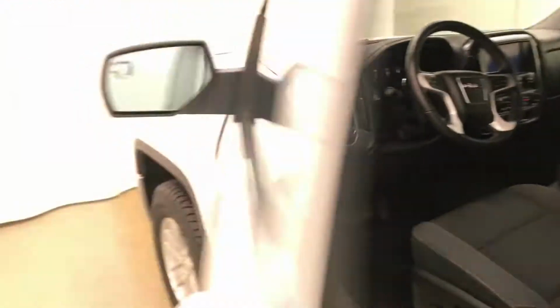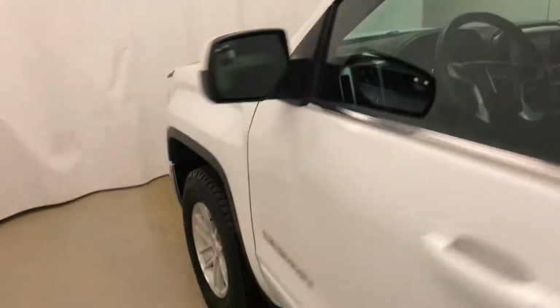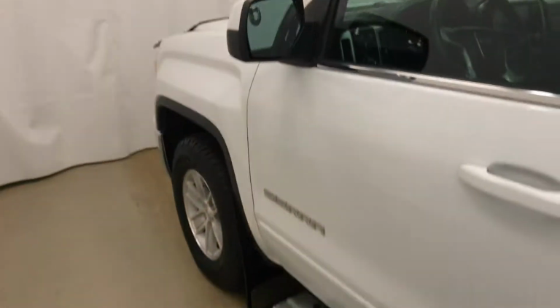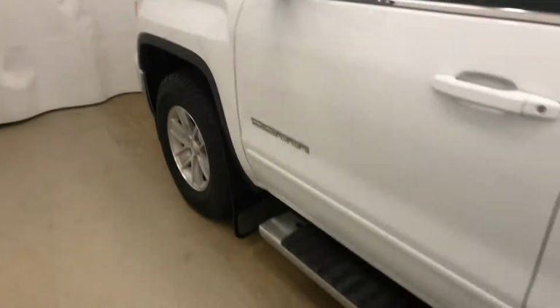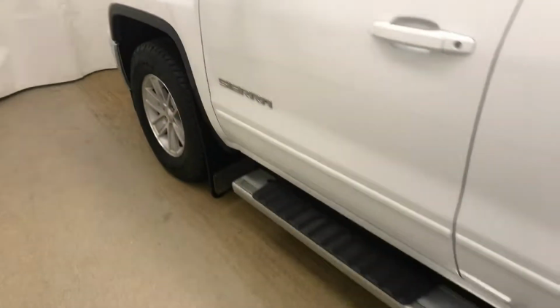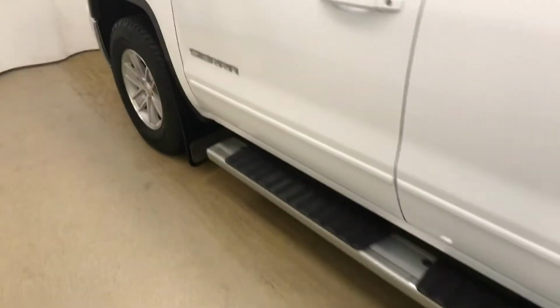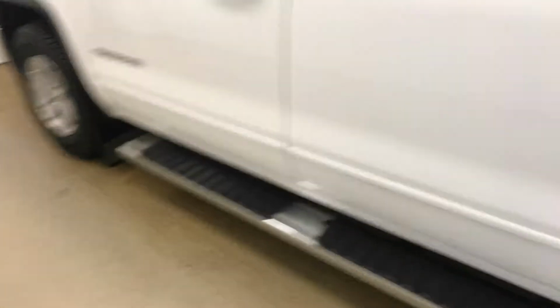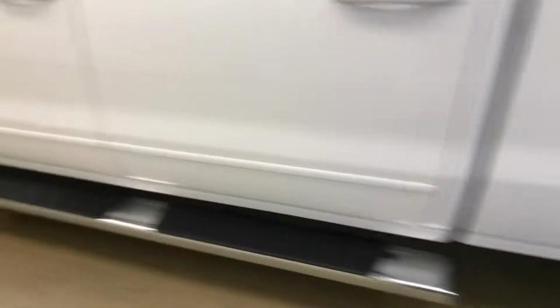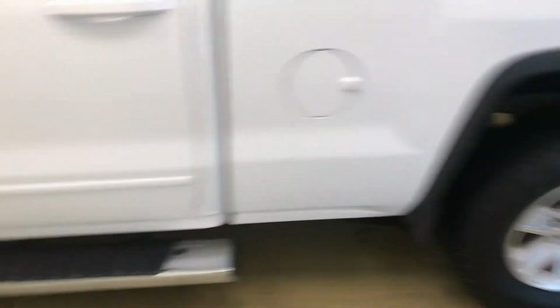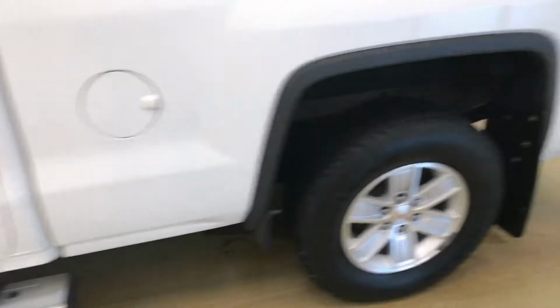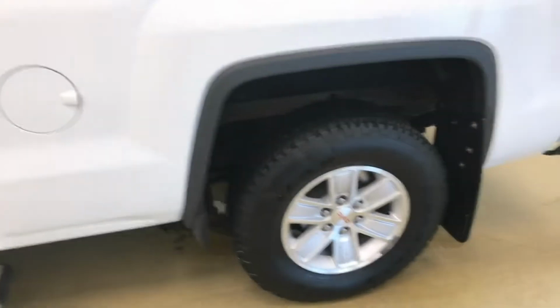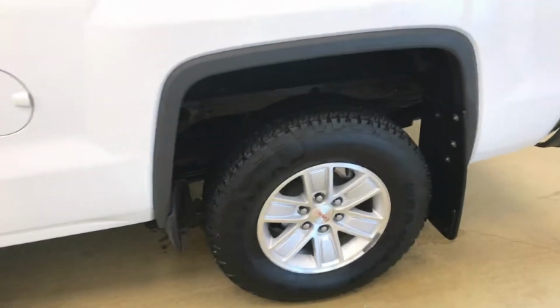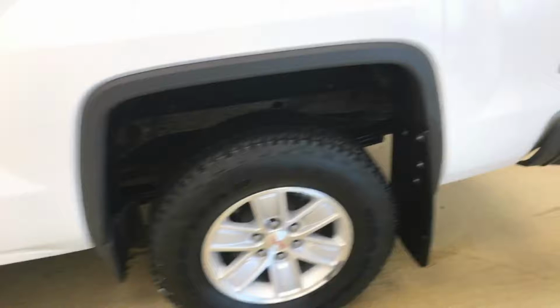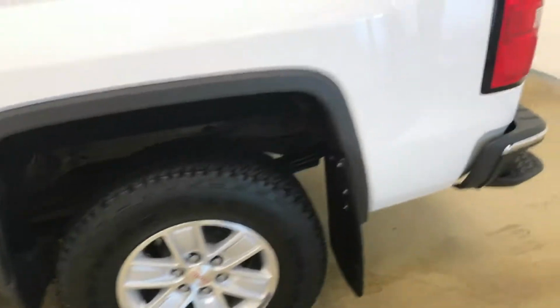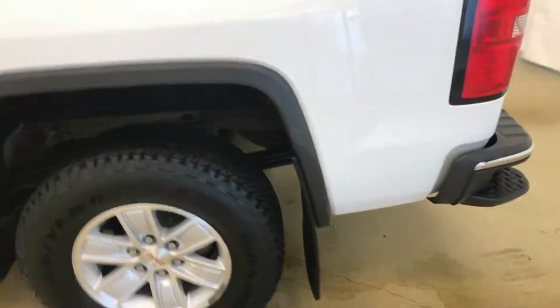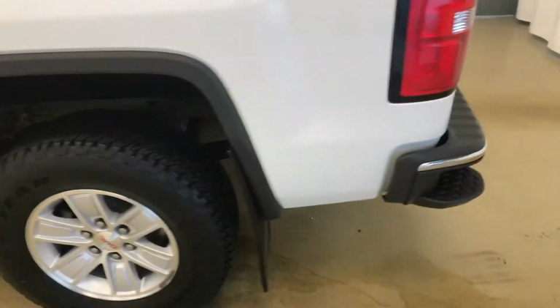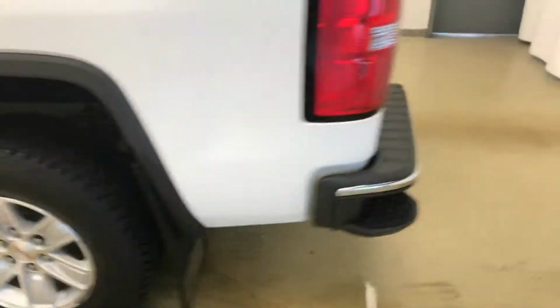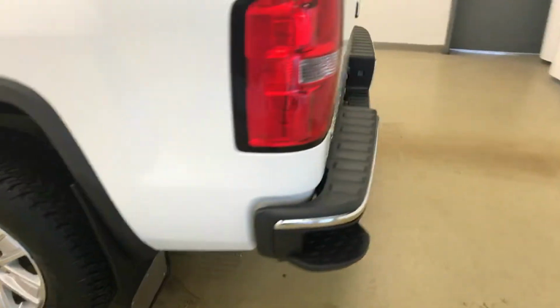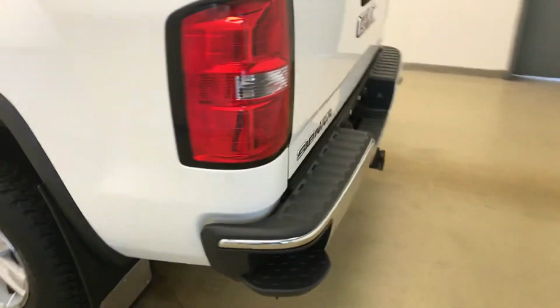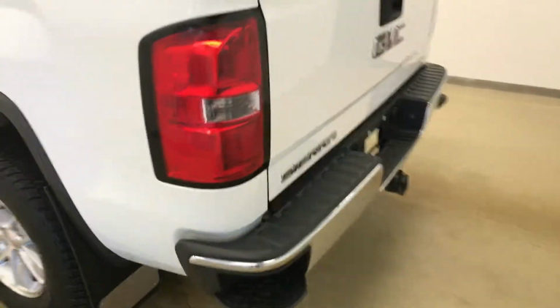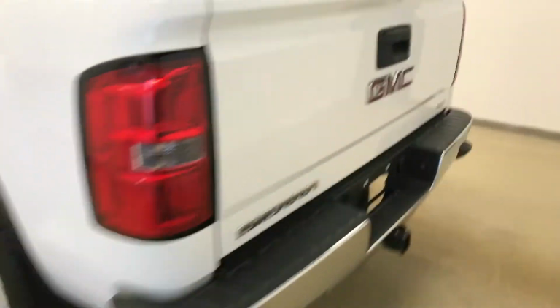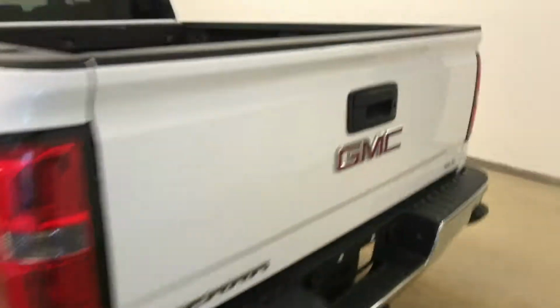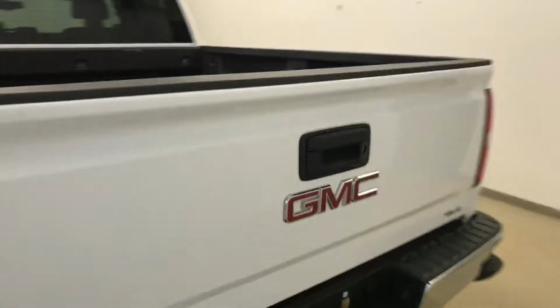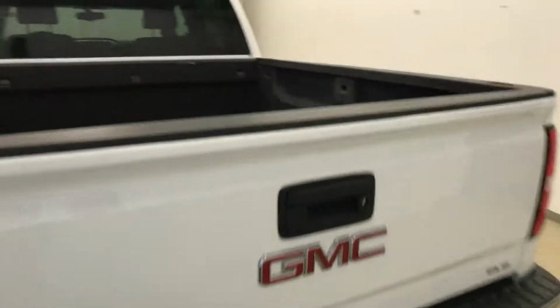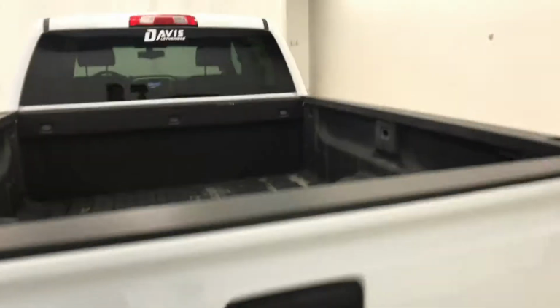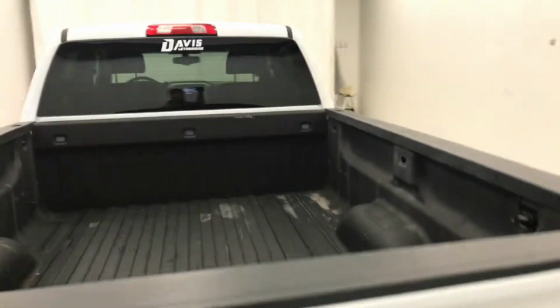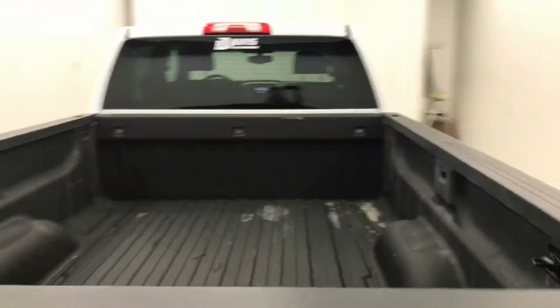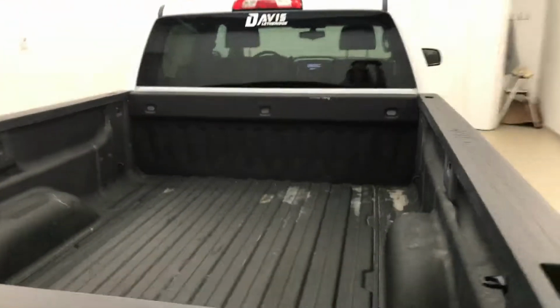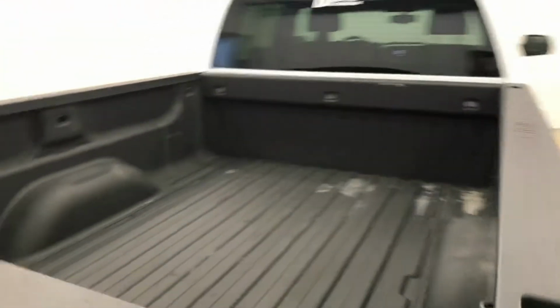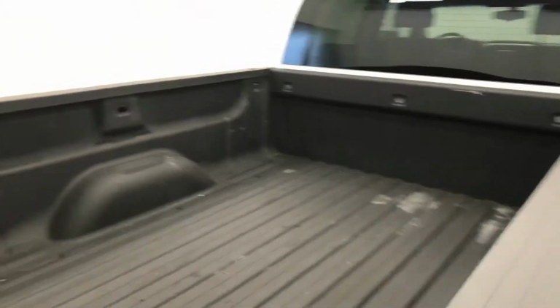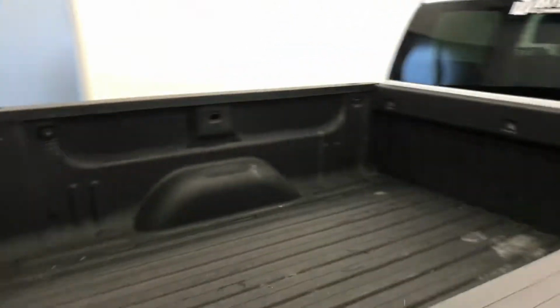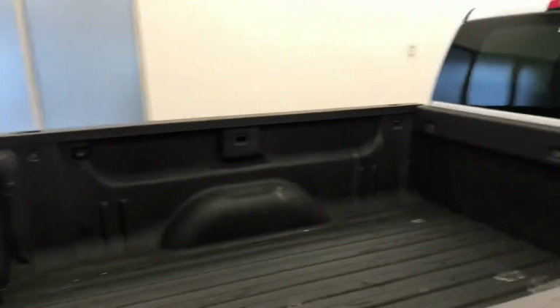Moving on to exterior features, we have running boards, 18-inch alloy rims, mud flaps, tailgate step, backup camera, spray-on box liner and more cargo space.